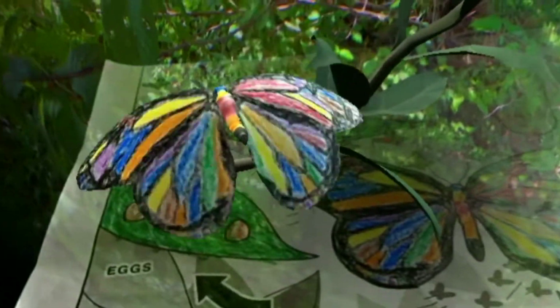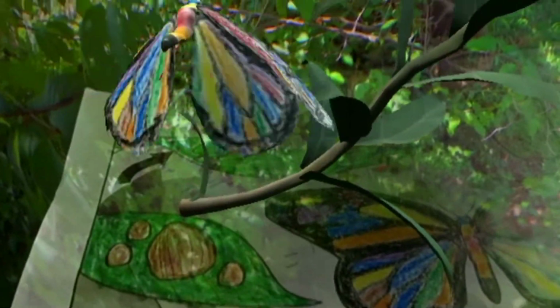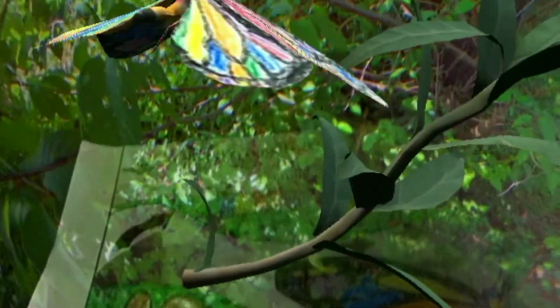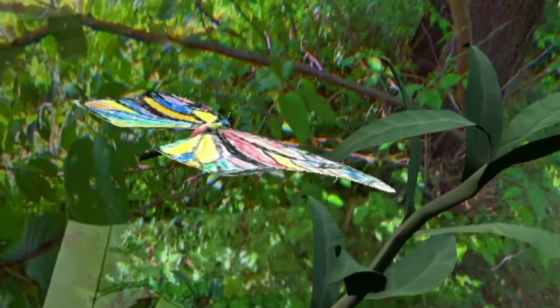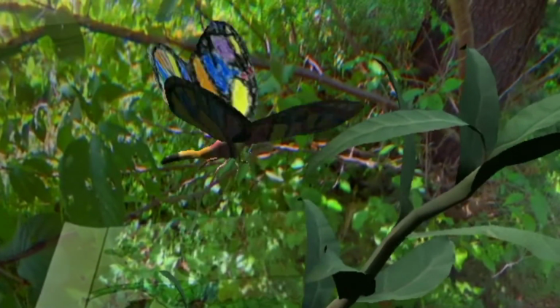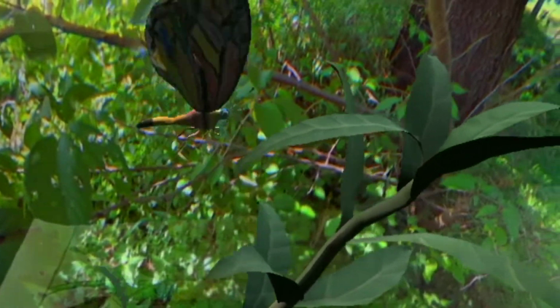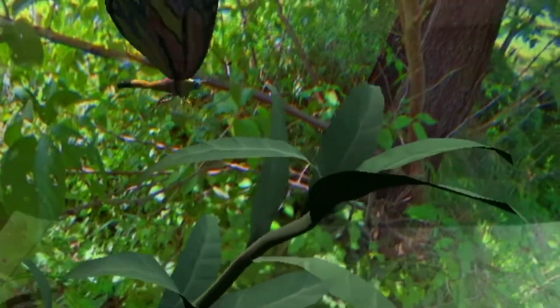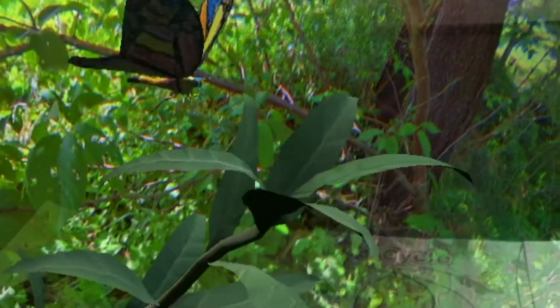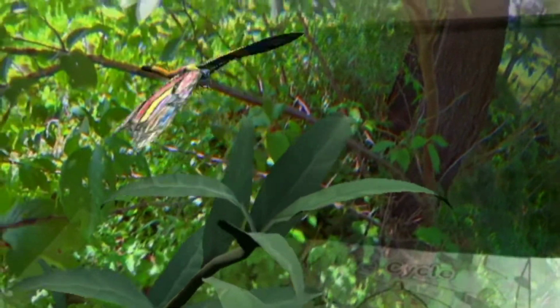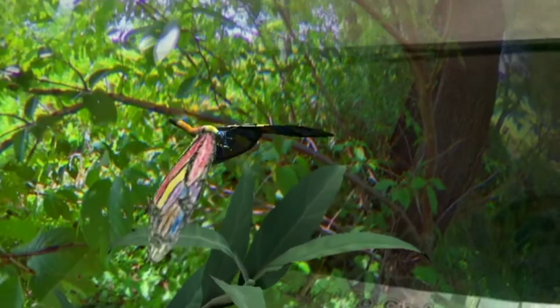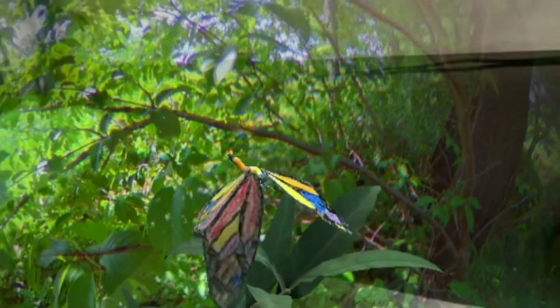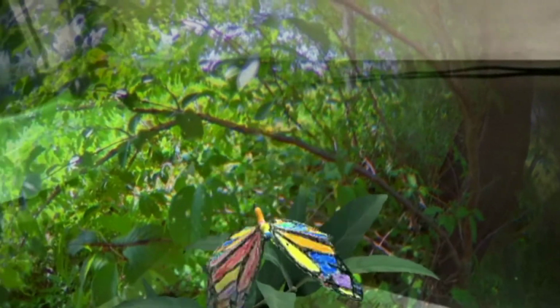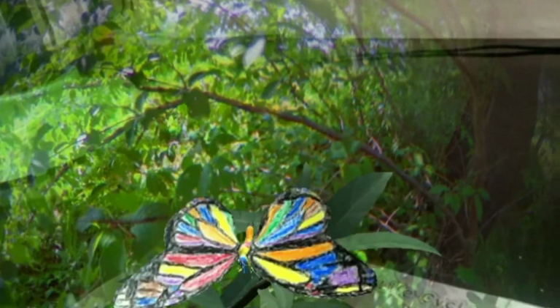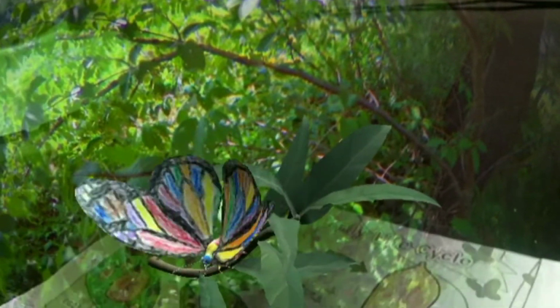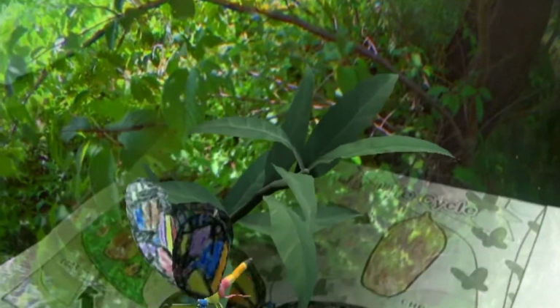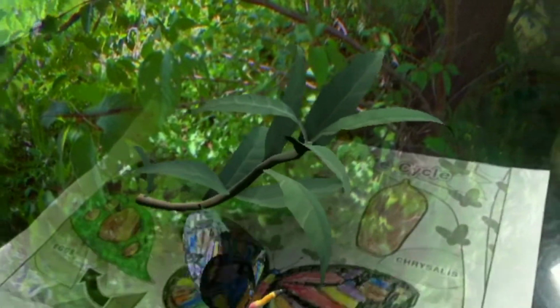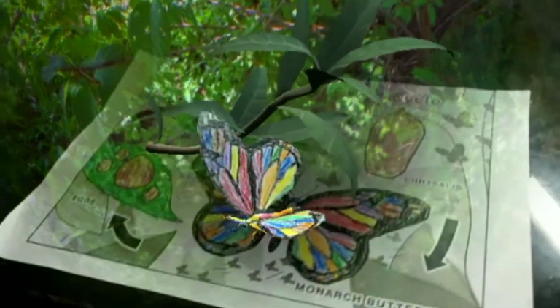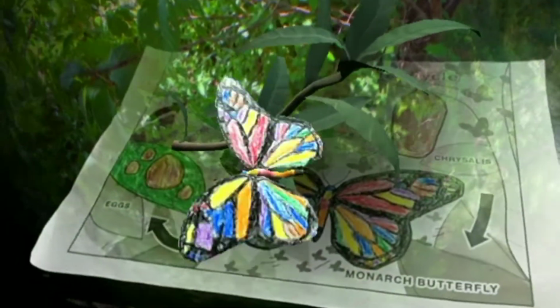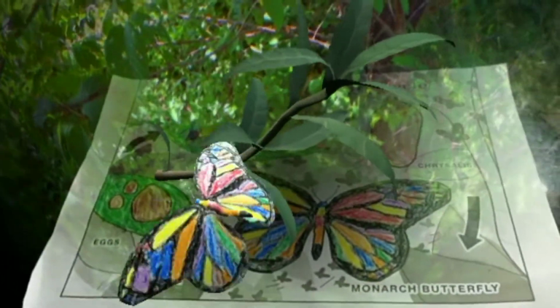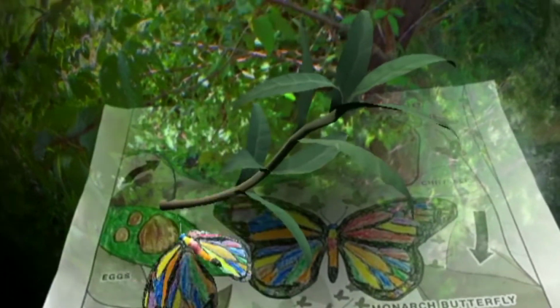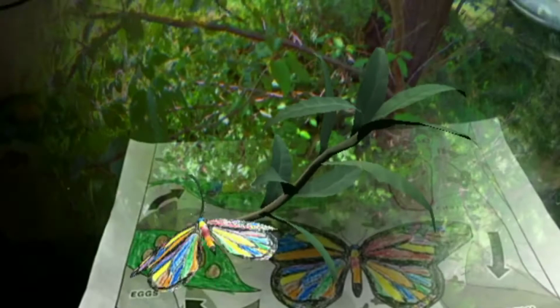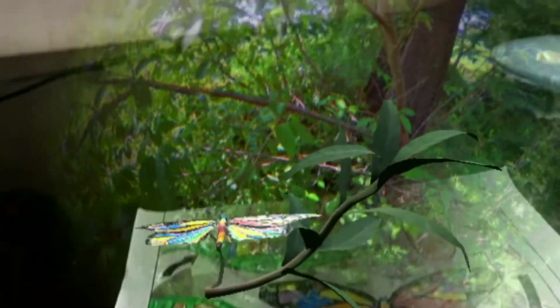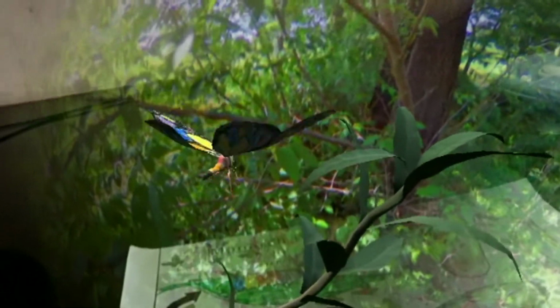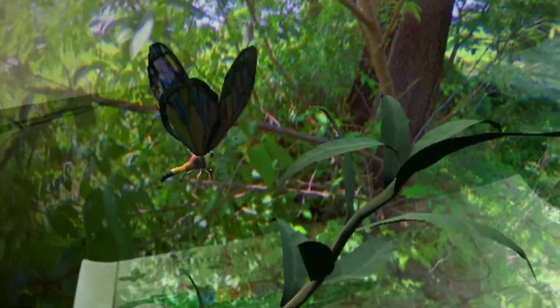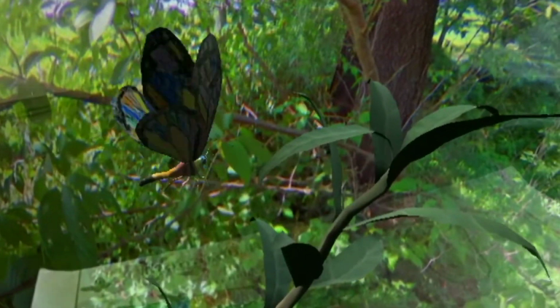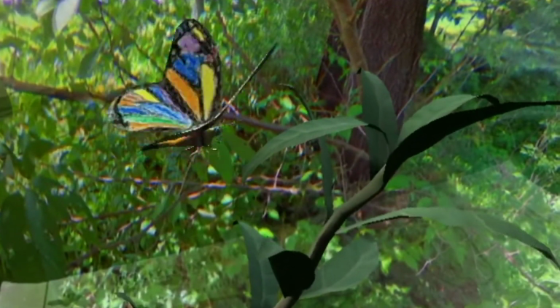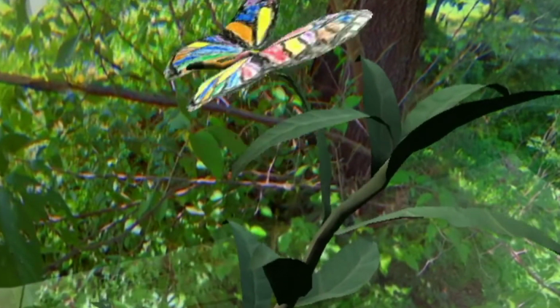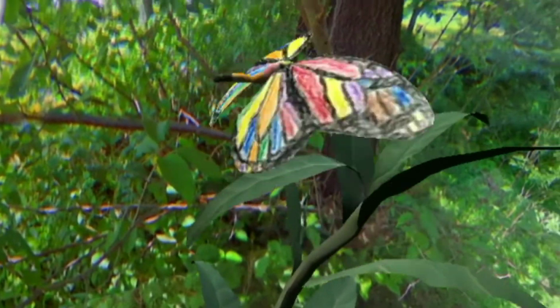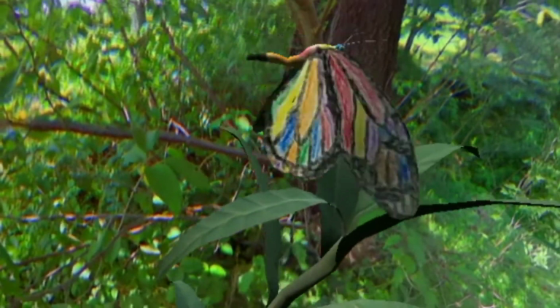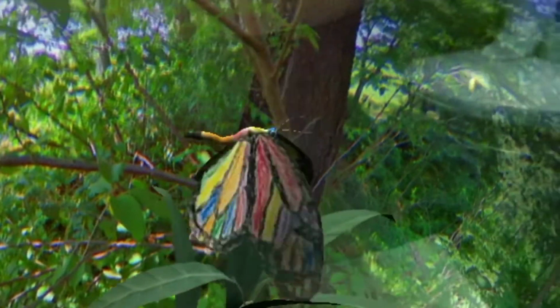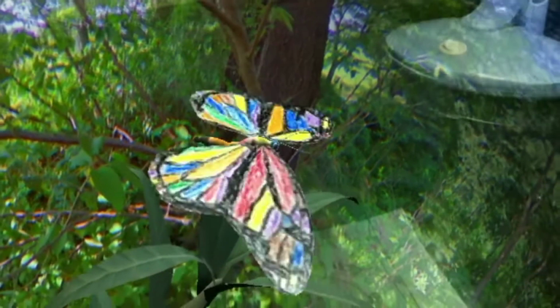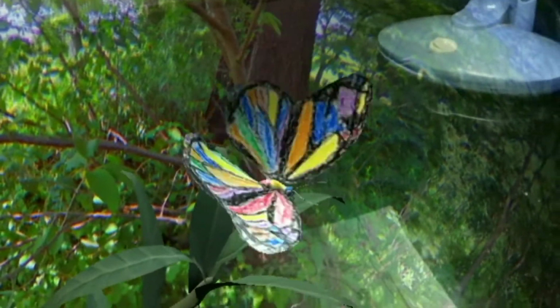Butterflies are insects. They are so lovely and beautiful! There are 4 stages in the life cycle of a butterfly.